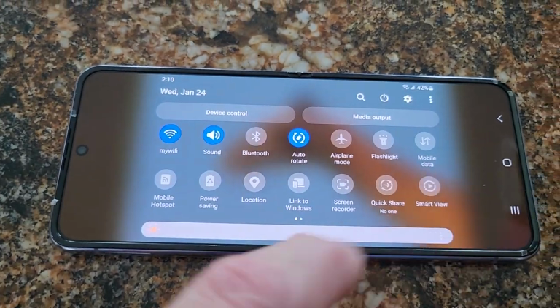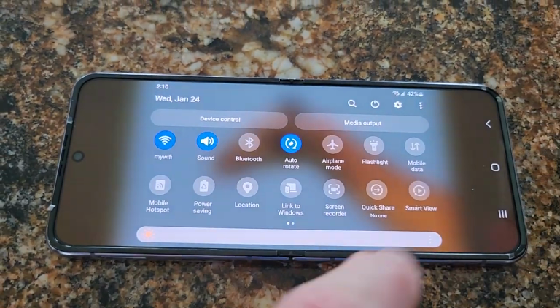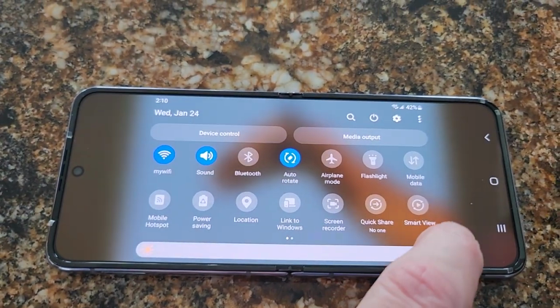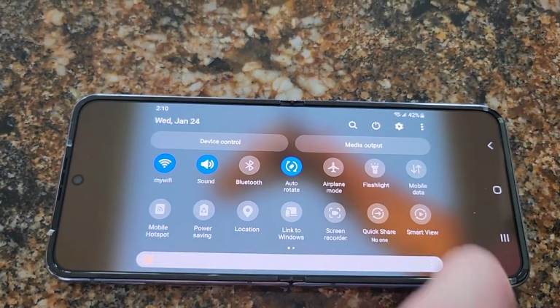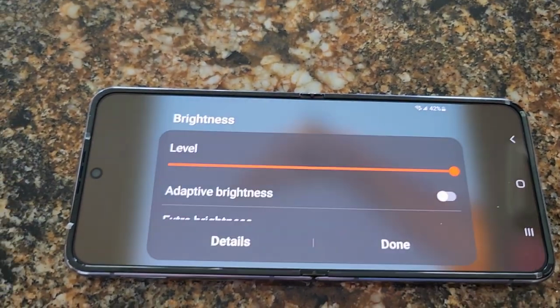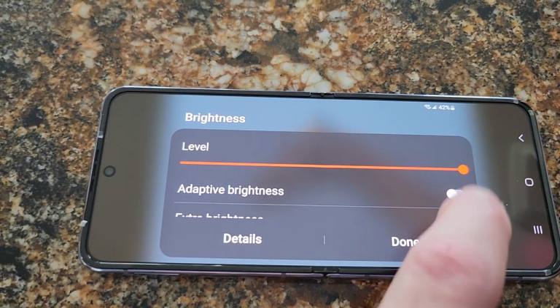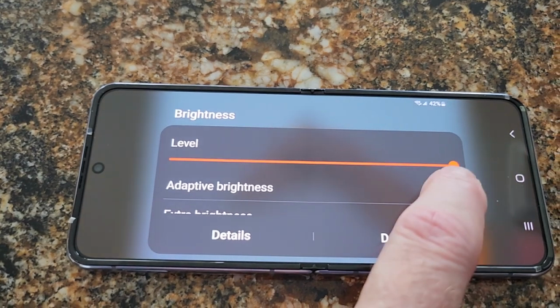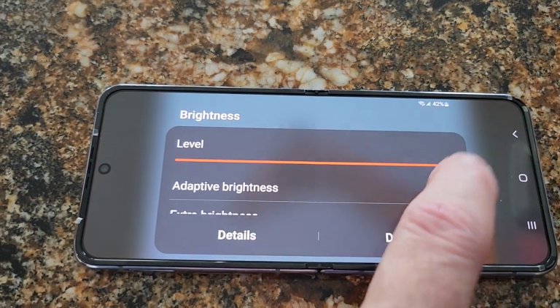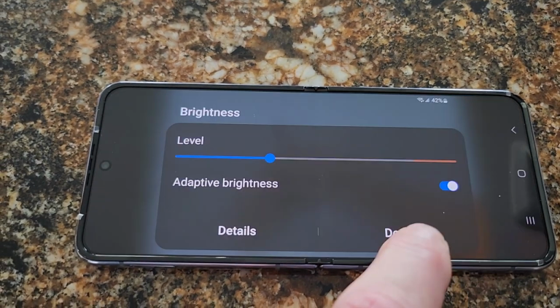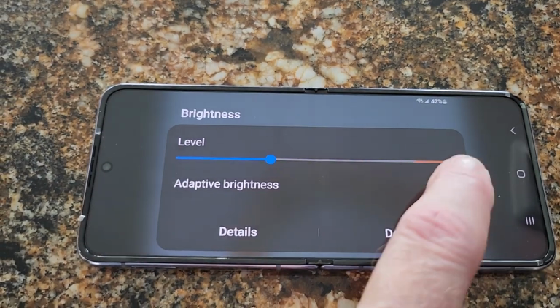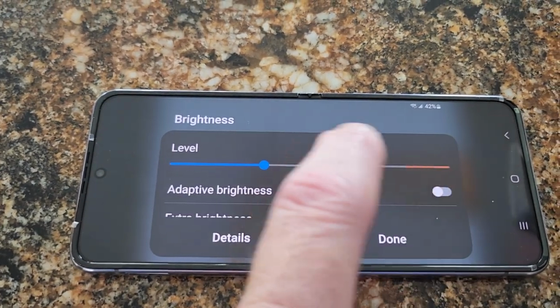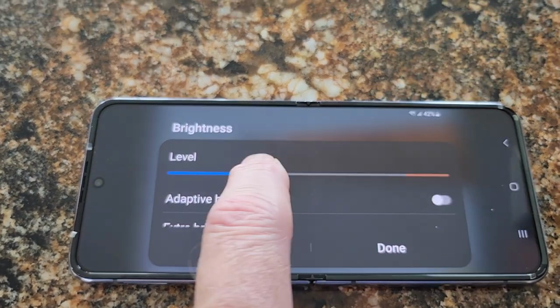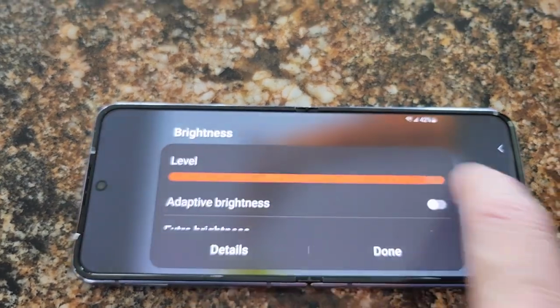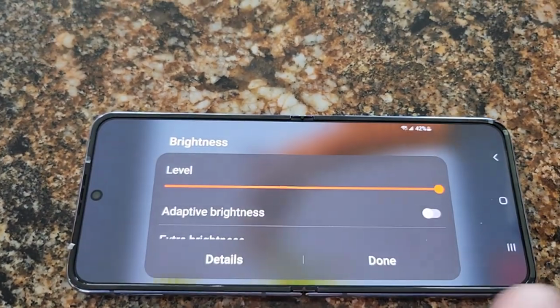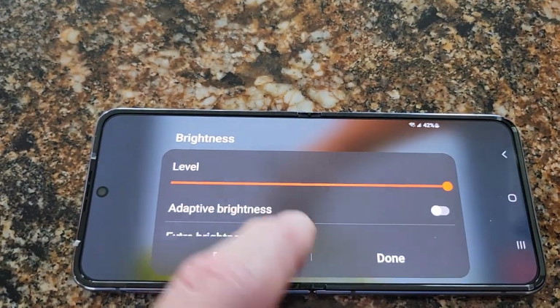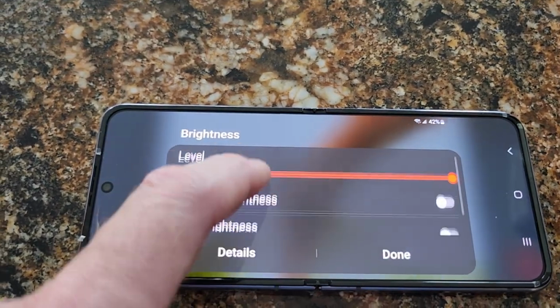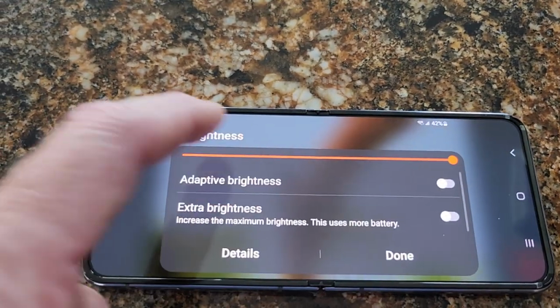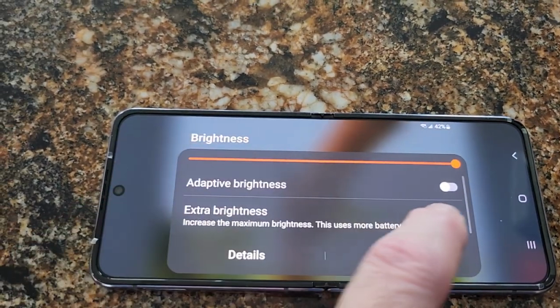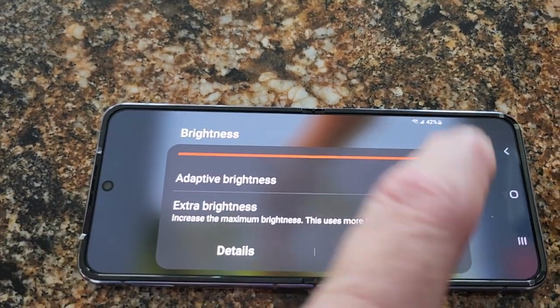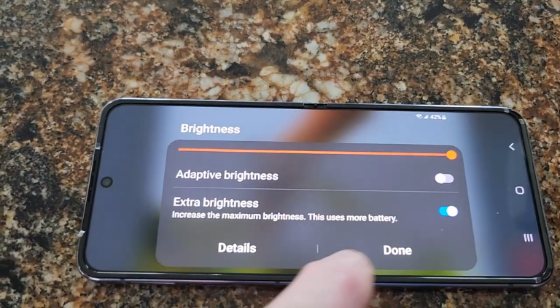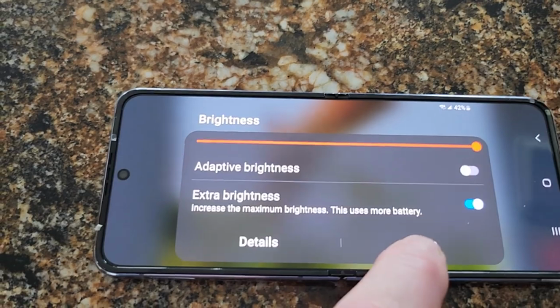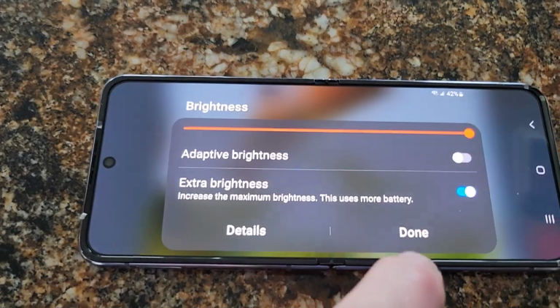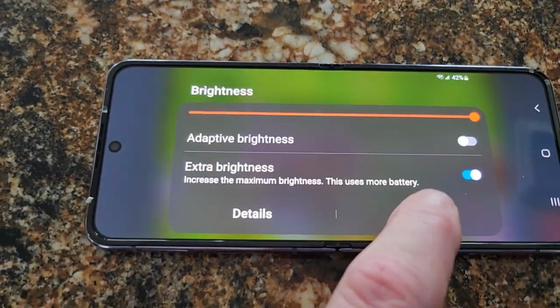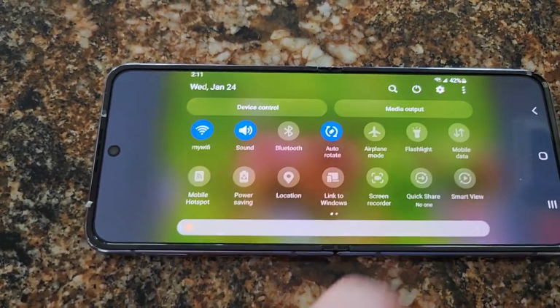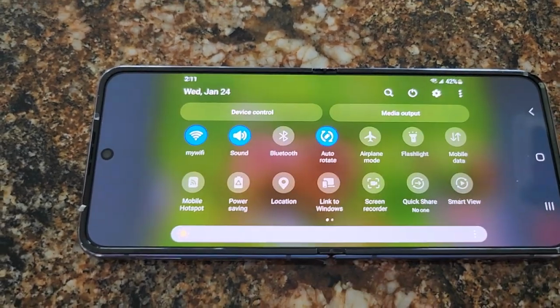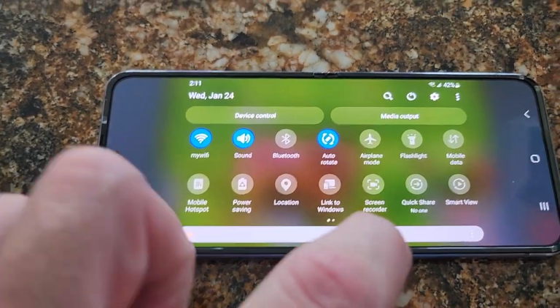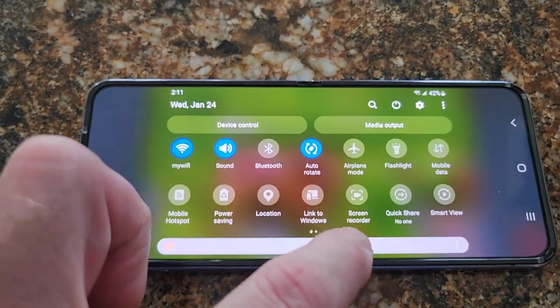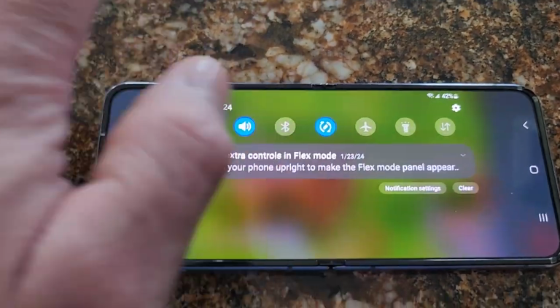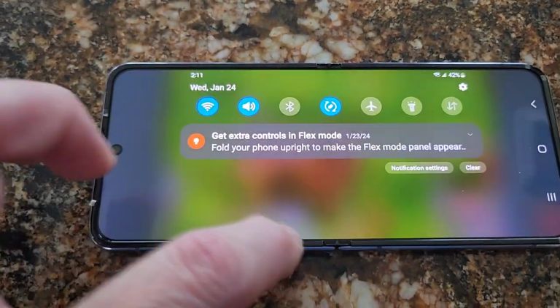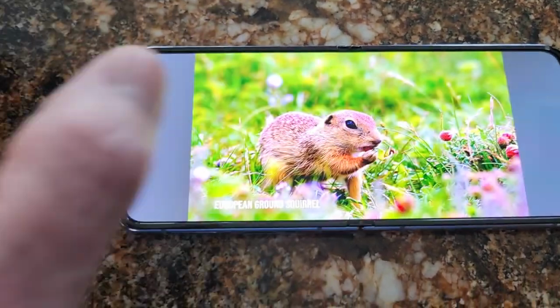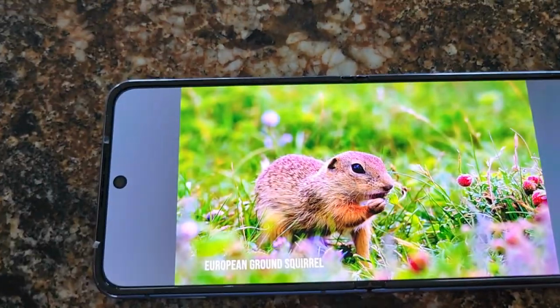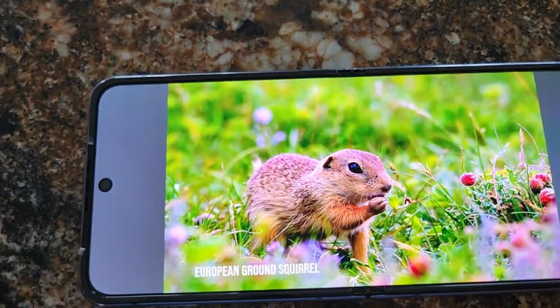Yeah, brightness — I think it can even go higher. That's adaptive. You can turn on extra brightness, so we're not even all the way bright there. Now we are.